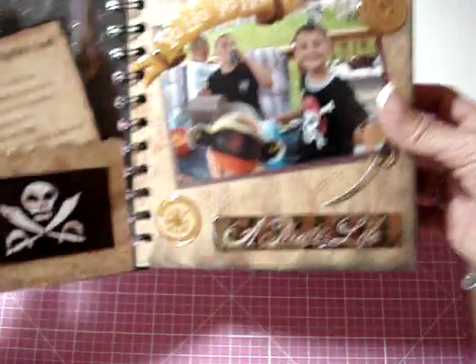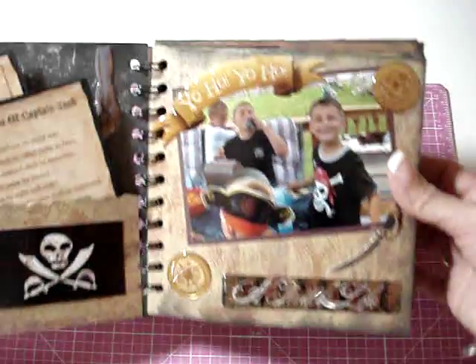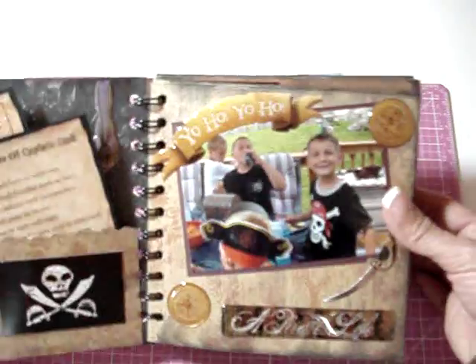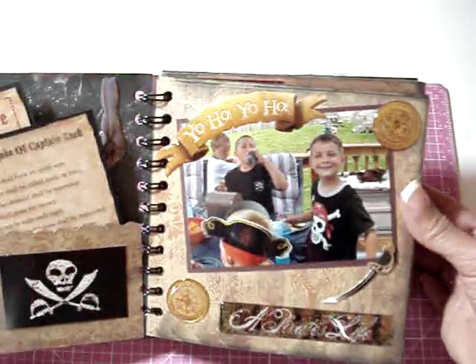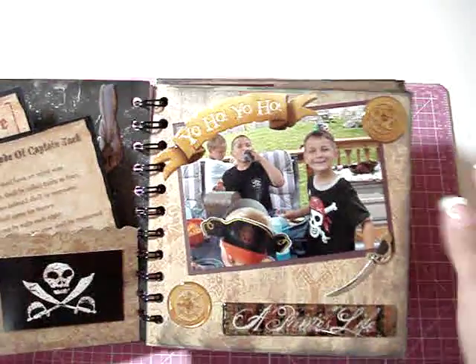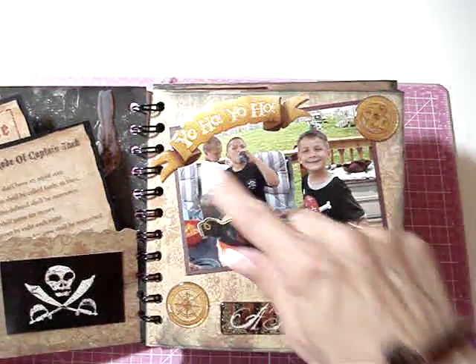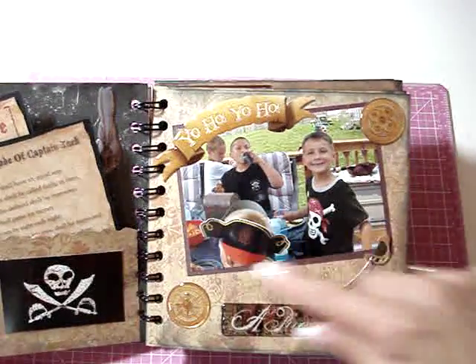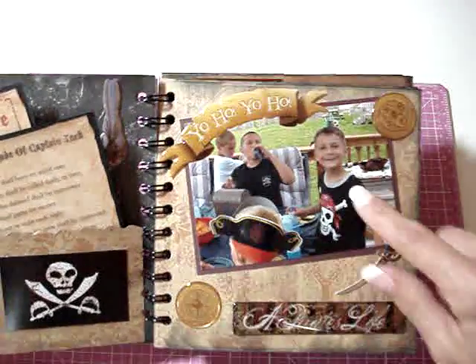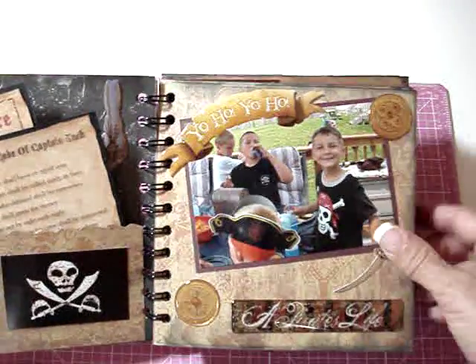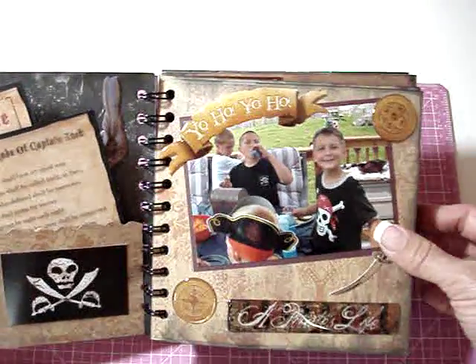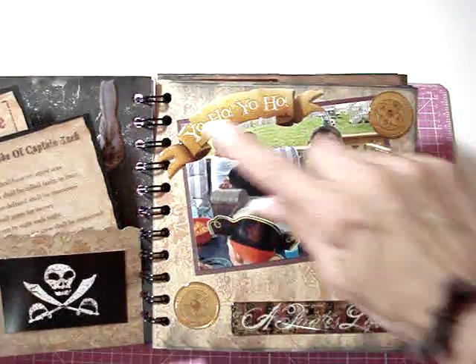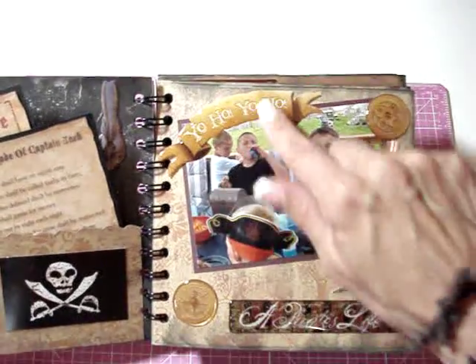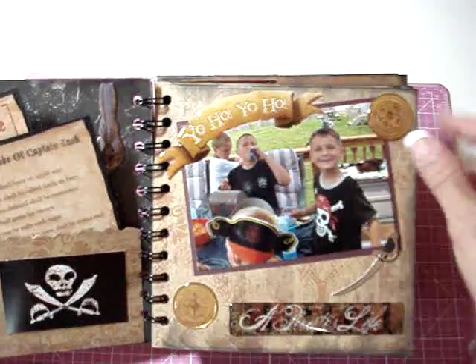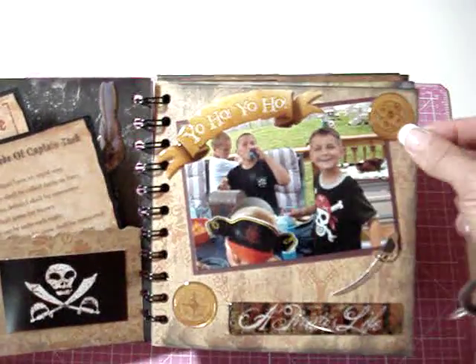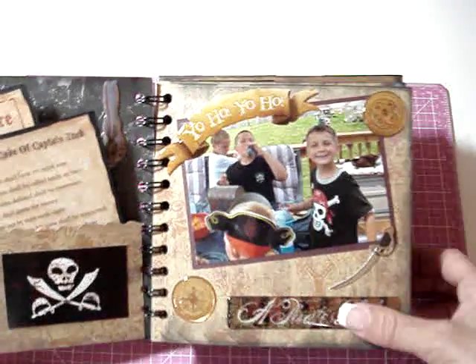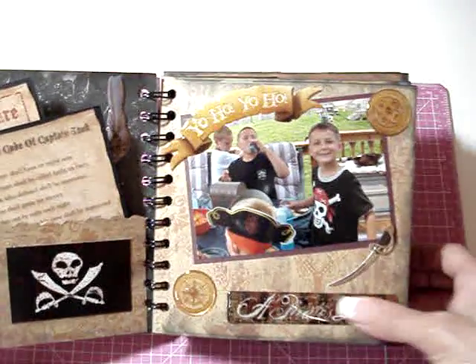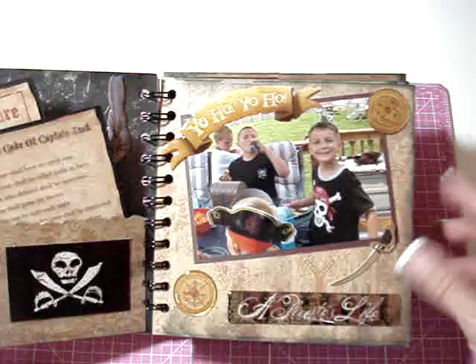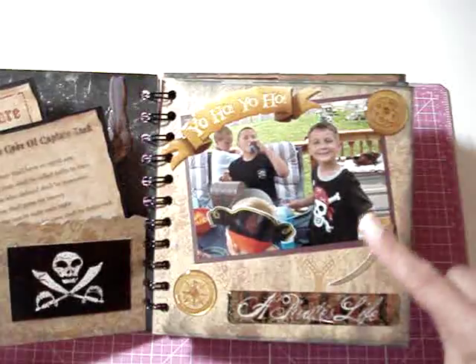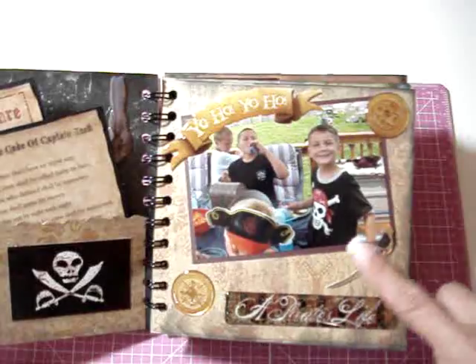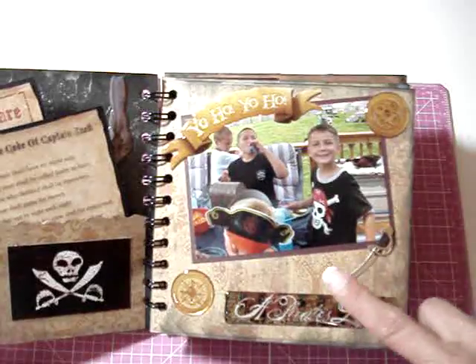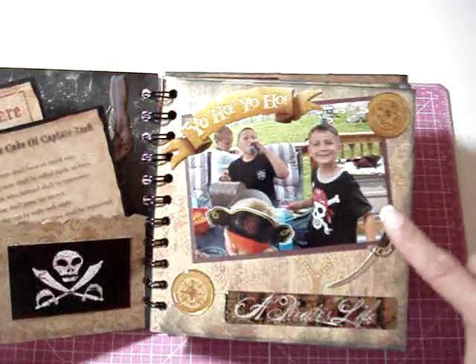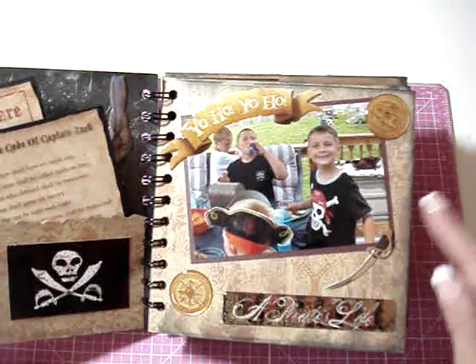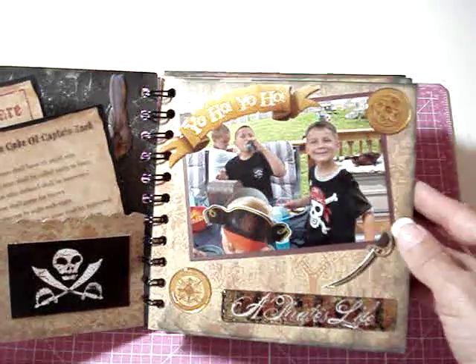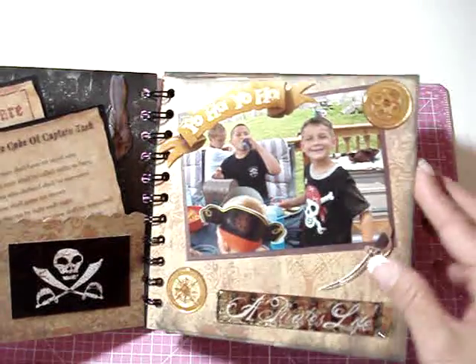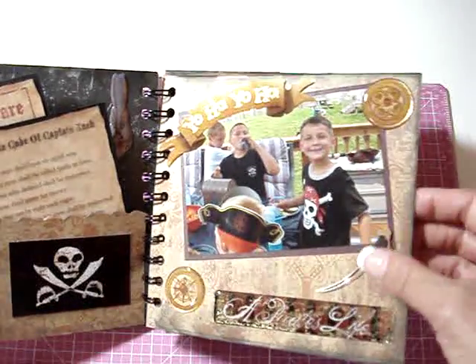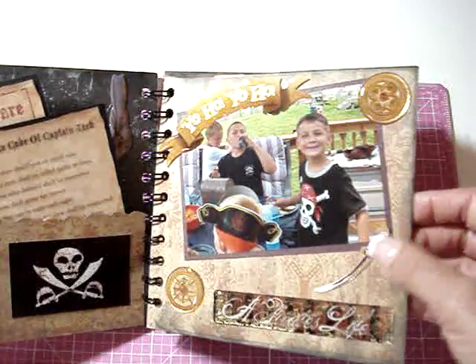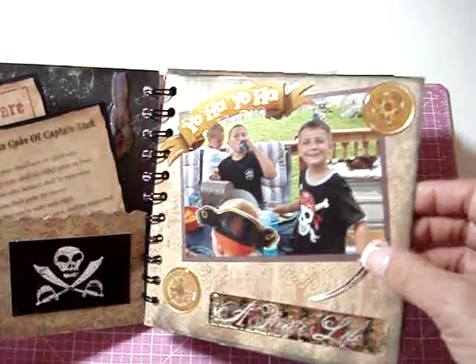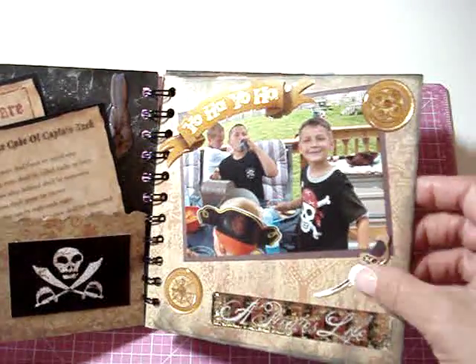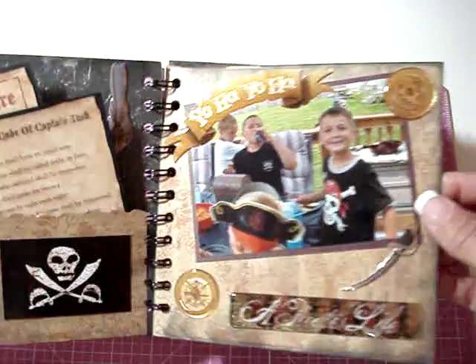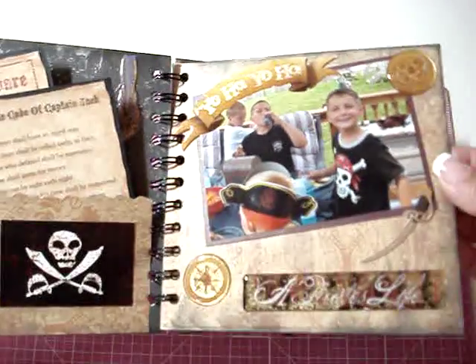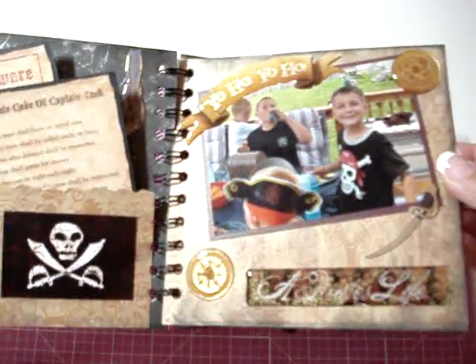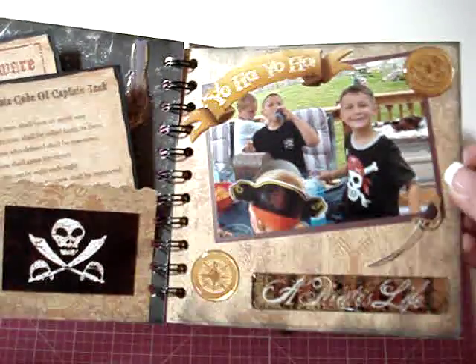For this page I just put a picture and then added some more epoxy stickers. There's also a little 3-dimensional sword.